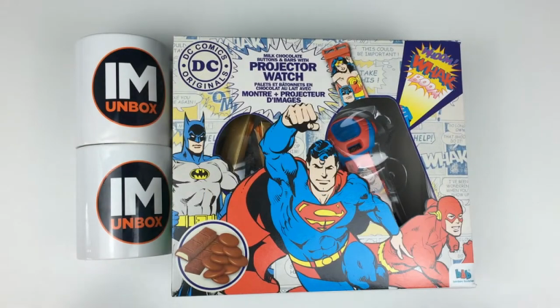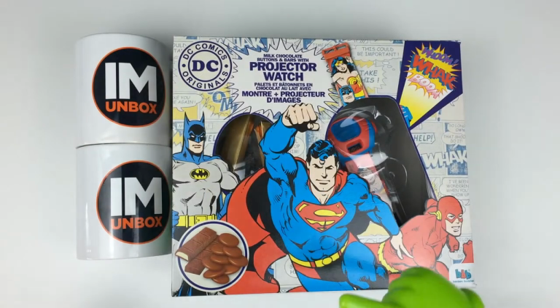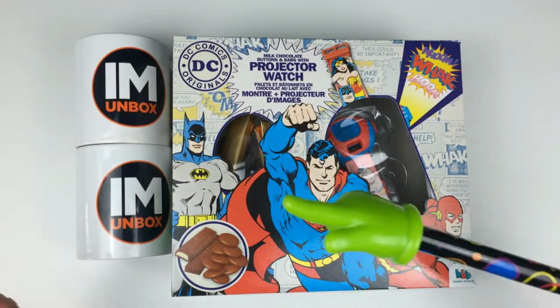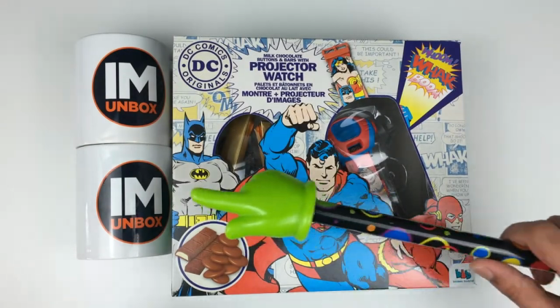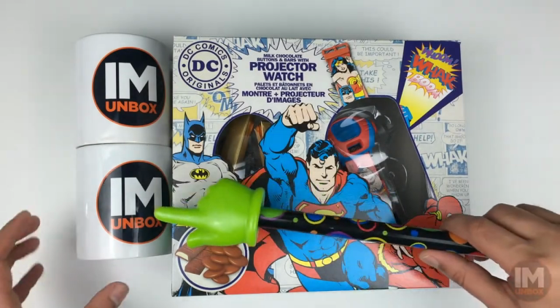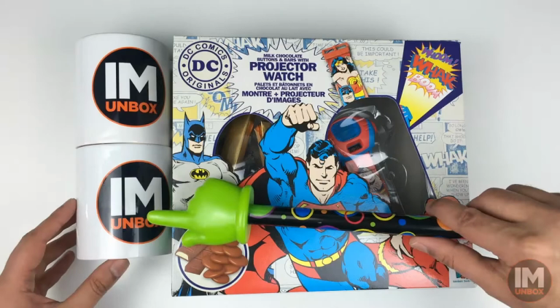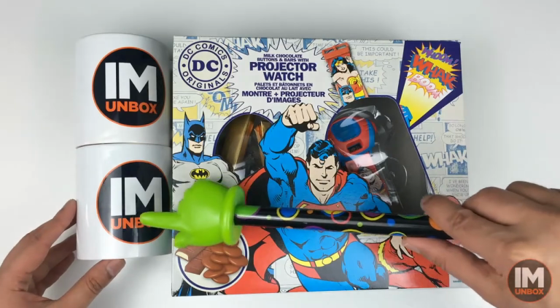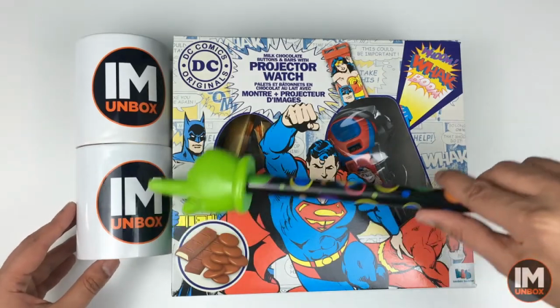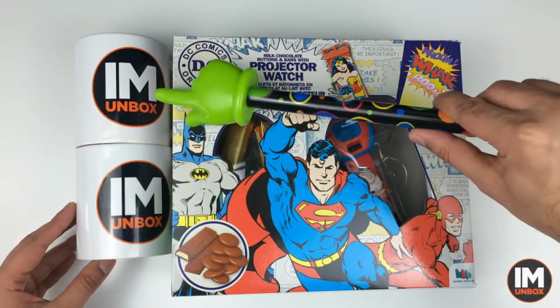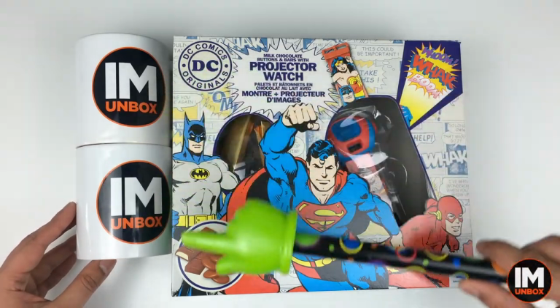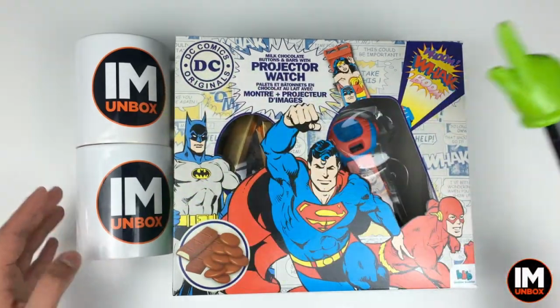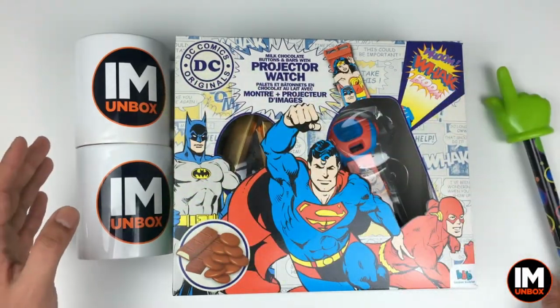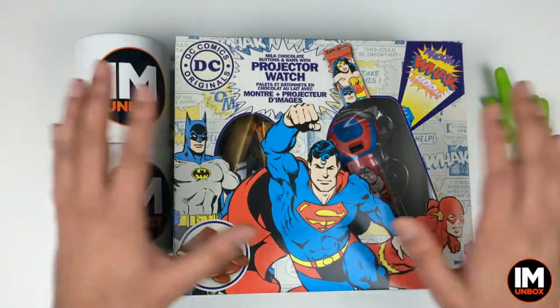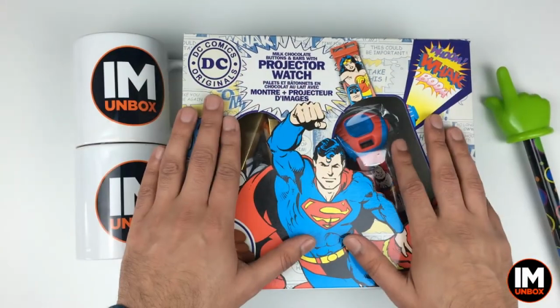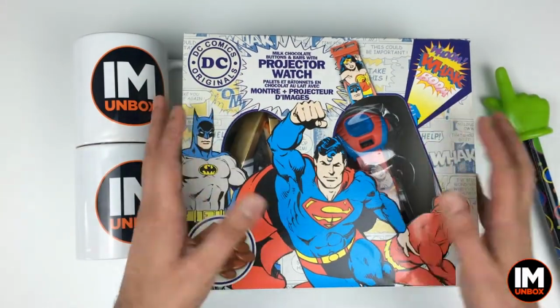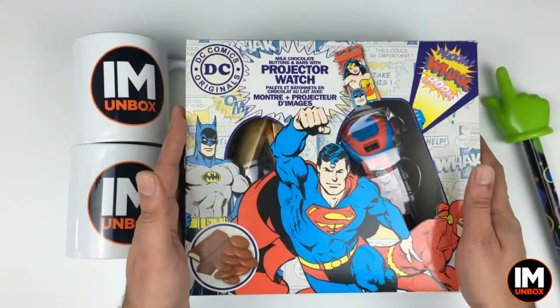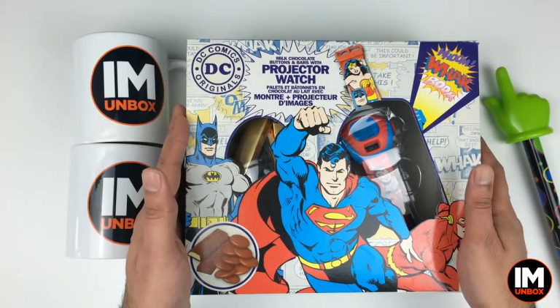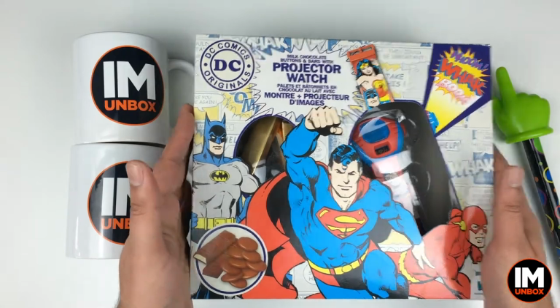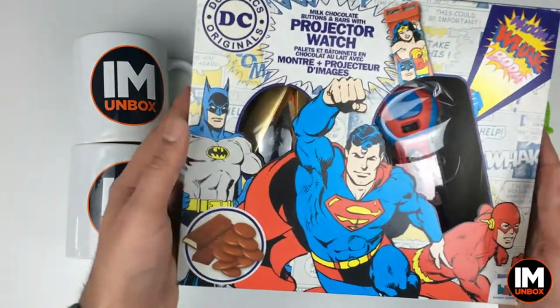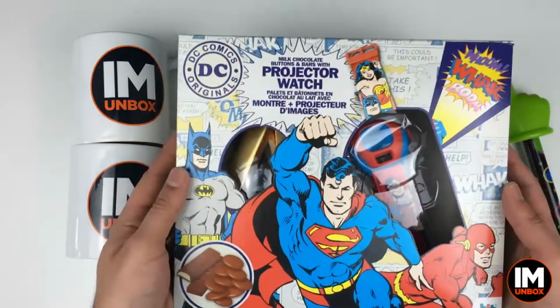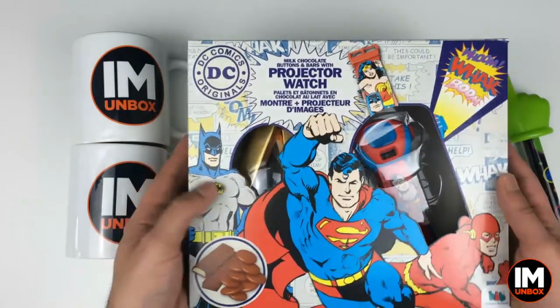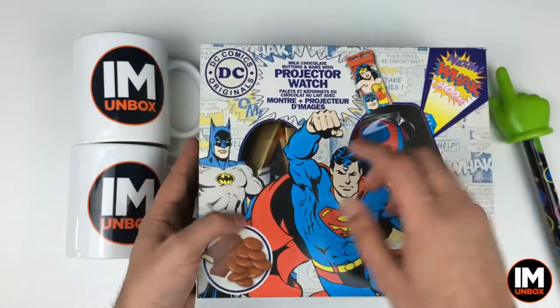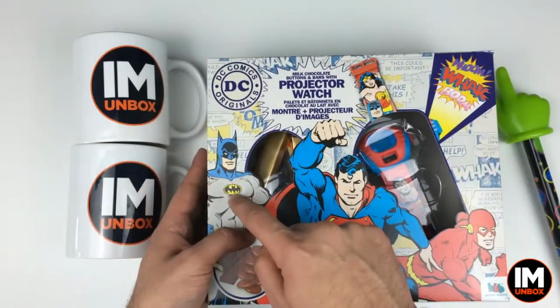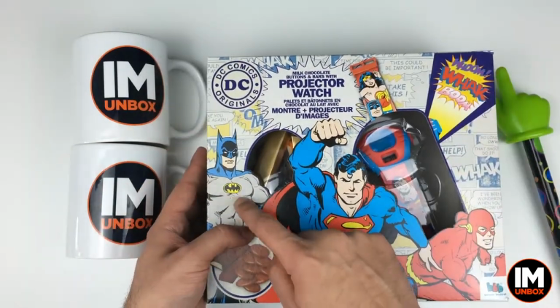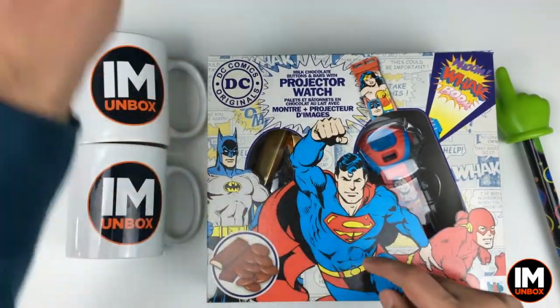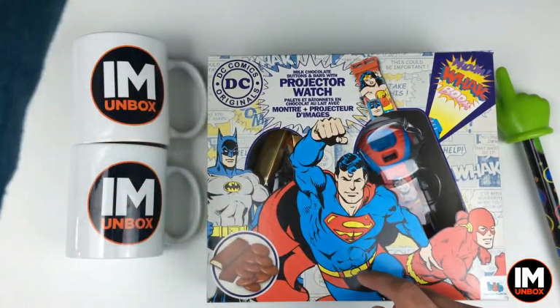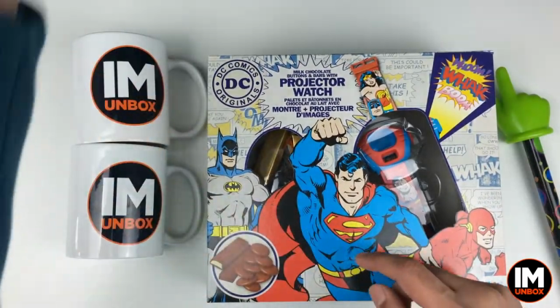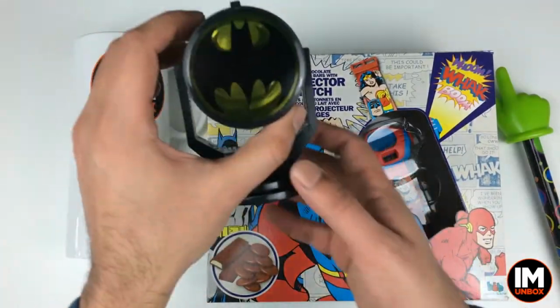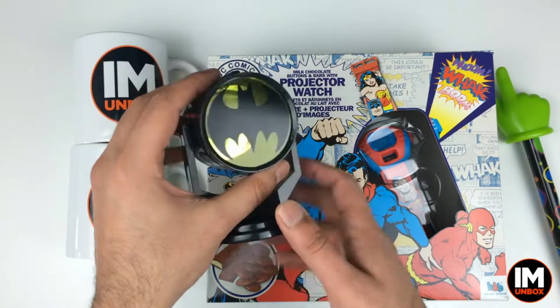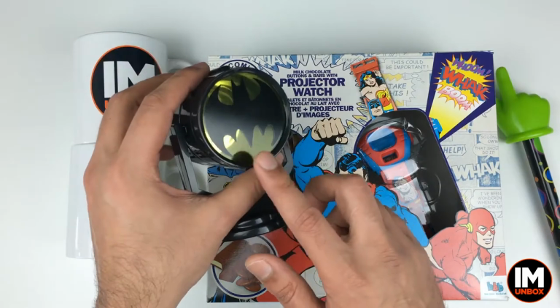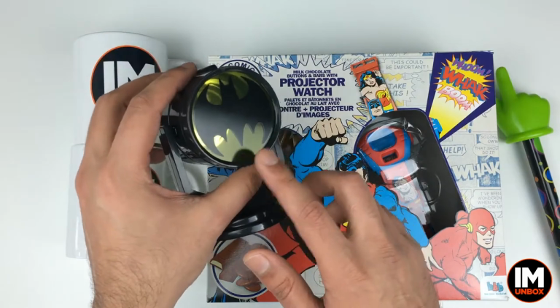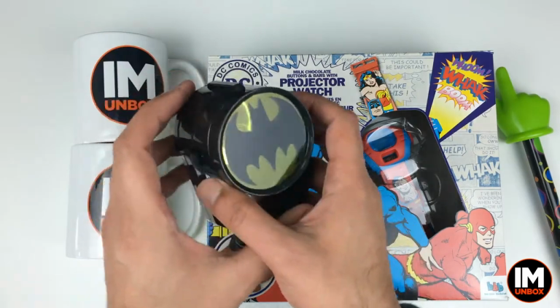Greetings YouTube, welcome to another episode of I Am Unboxed. Today I've got the Superman toy and the chocolate - a continuation from the Batman one that I got last week, which was this brilliant little projector over here.